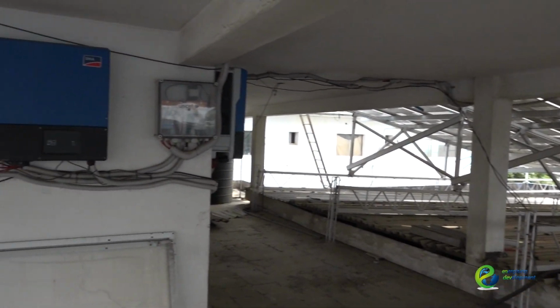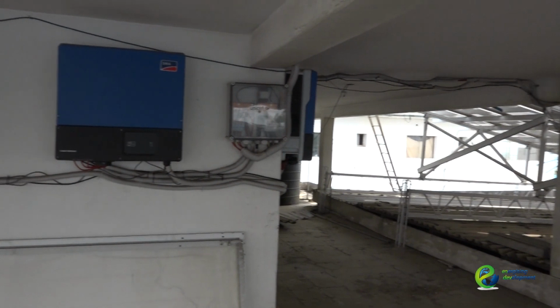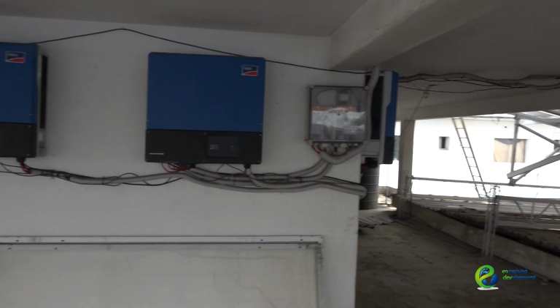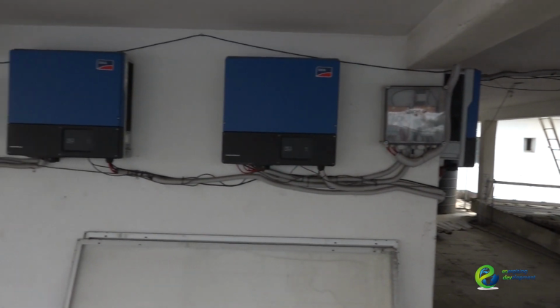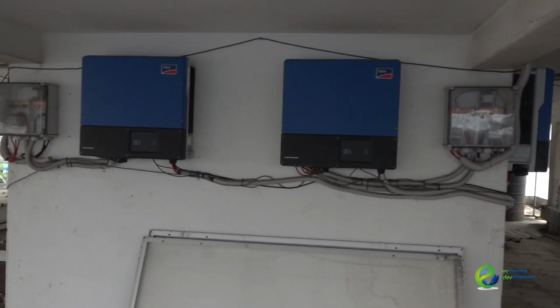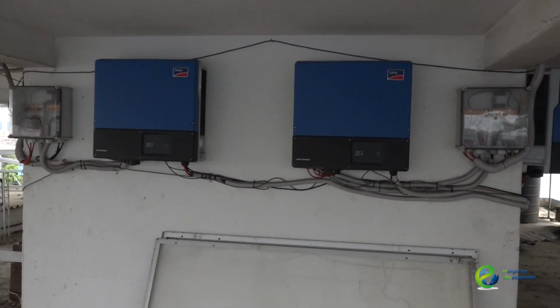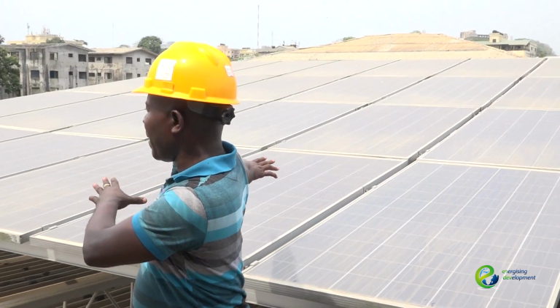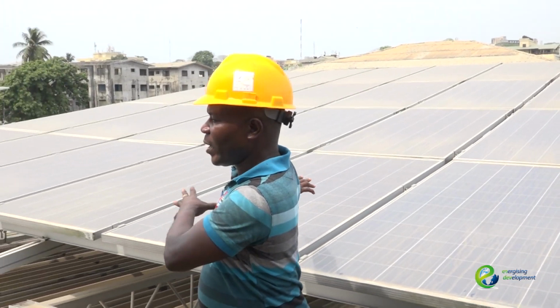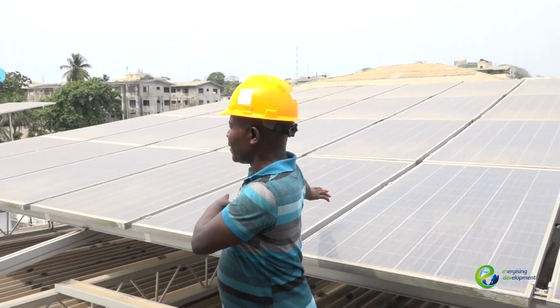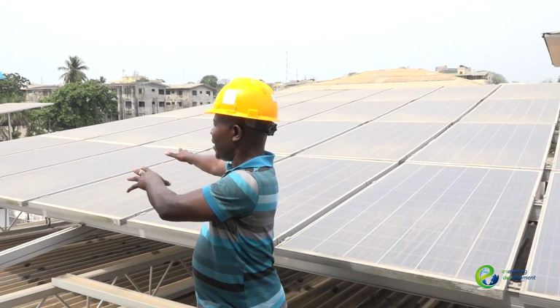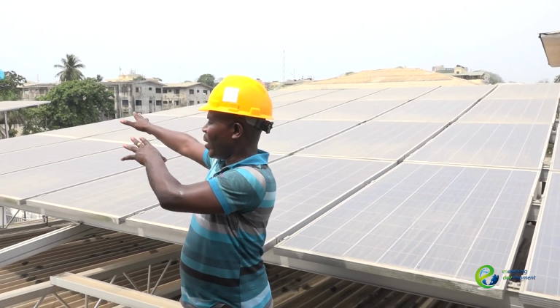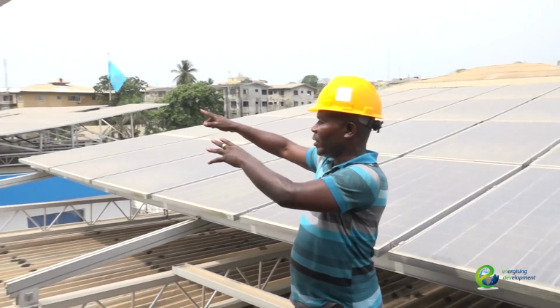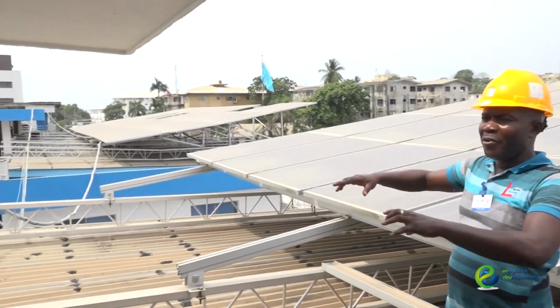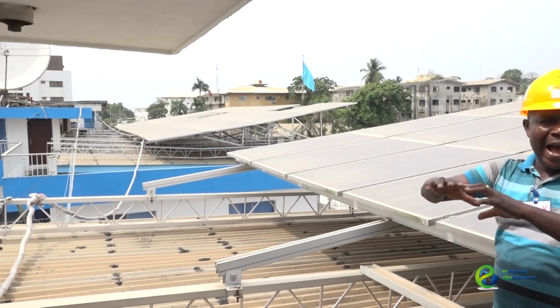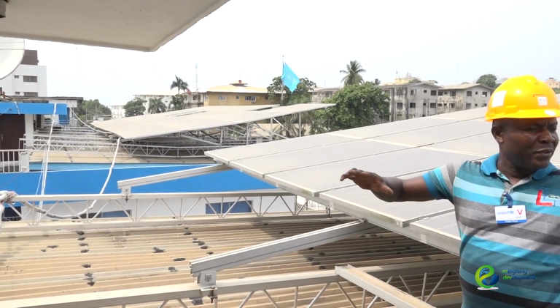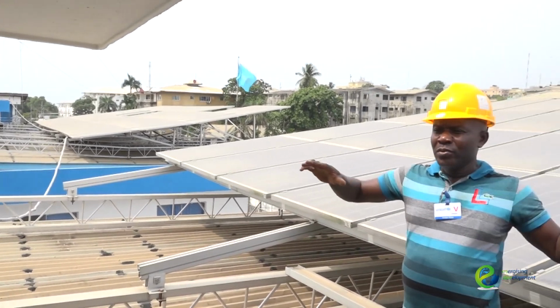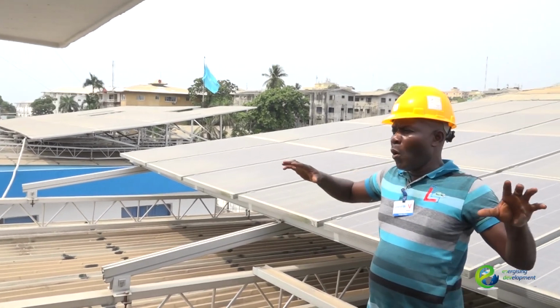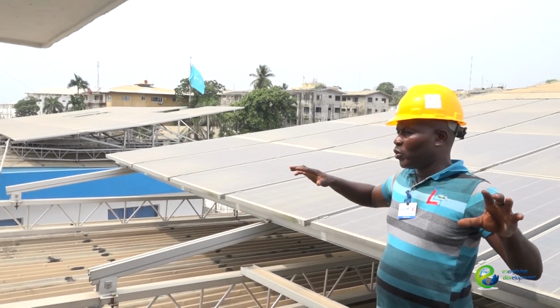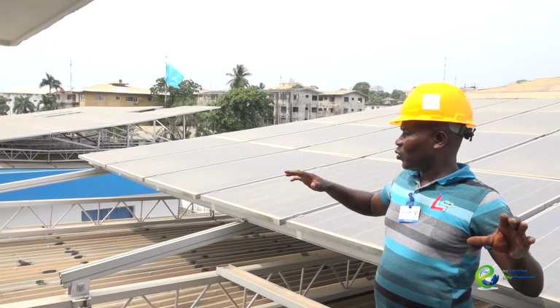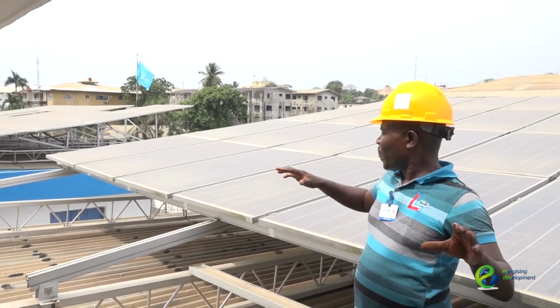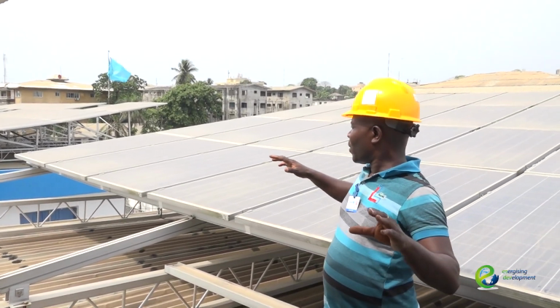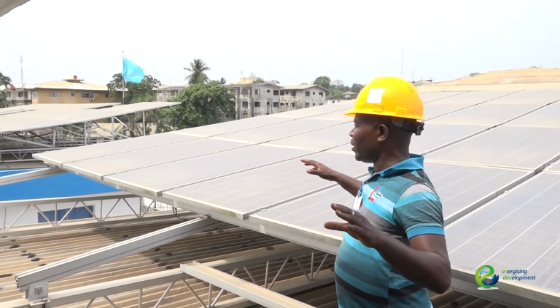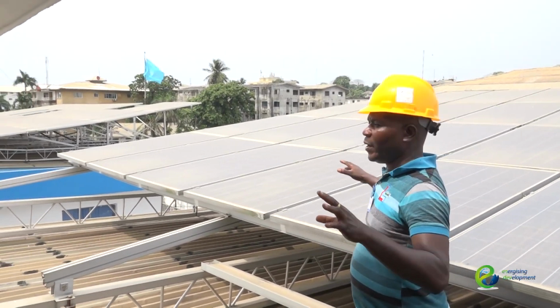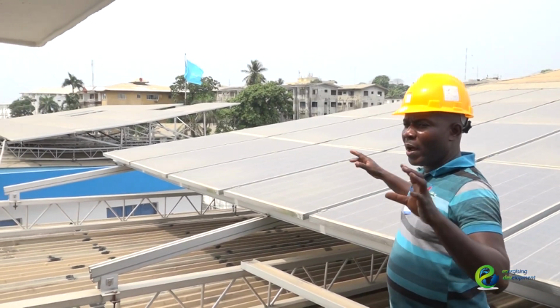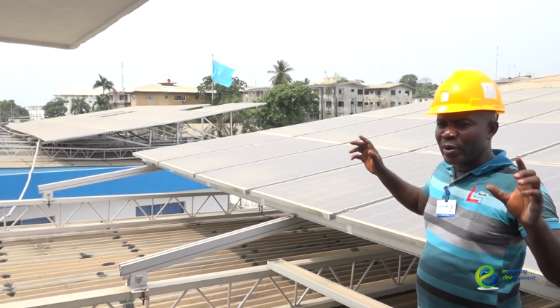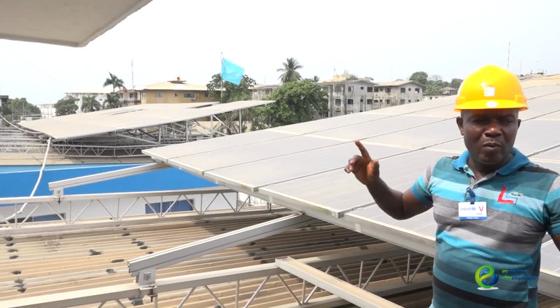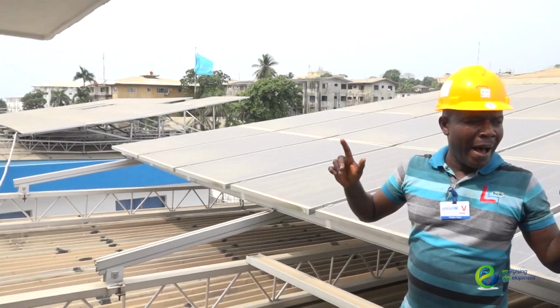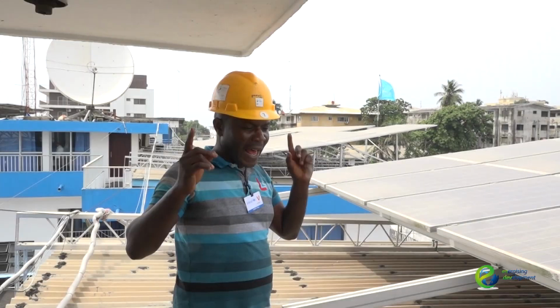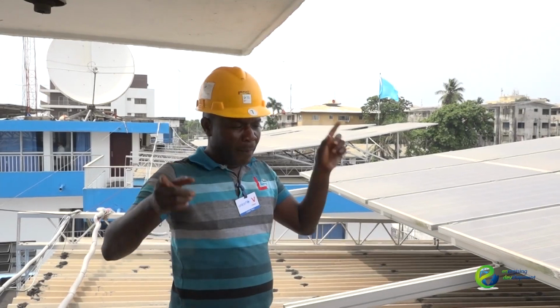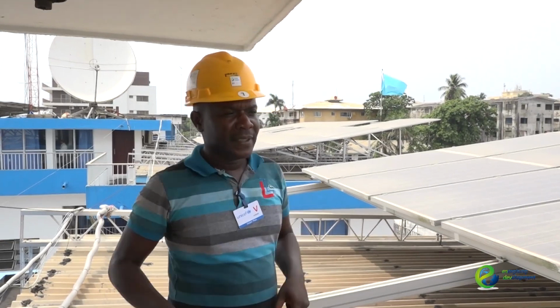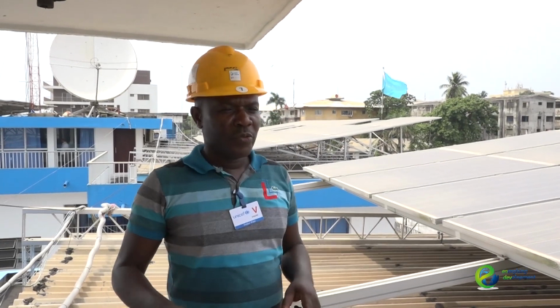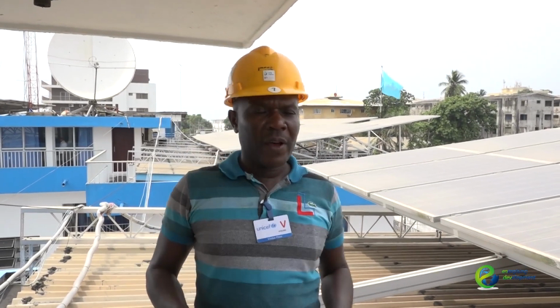If you check all around, you see this side has 20 pieces — 20, 20. So you have five rows, which is equivalent to one hundred kilowatt power. The largest, biggest in the country so far.